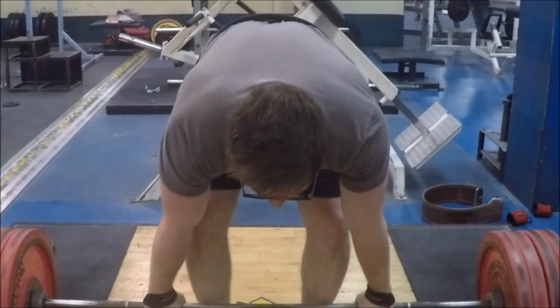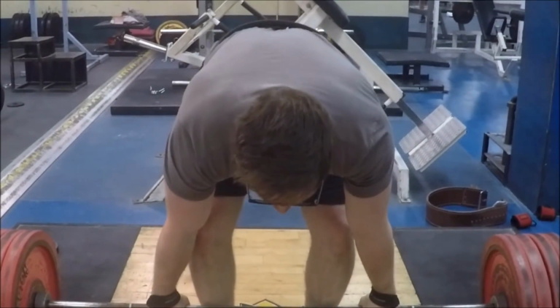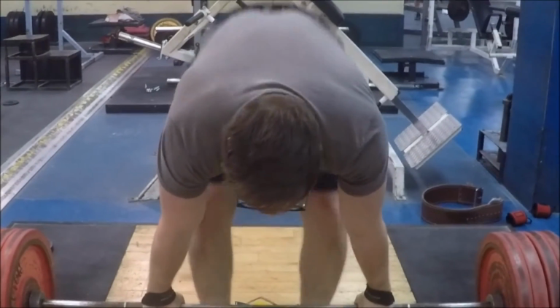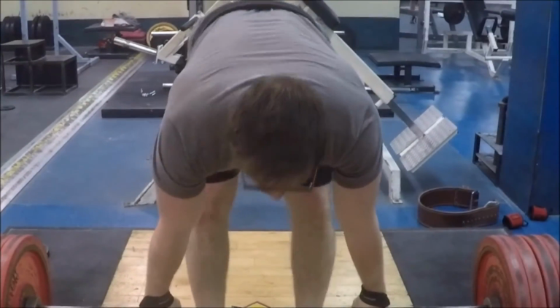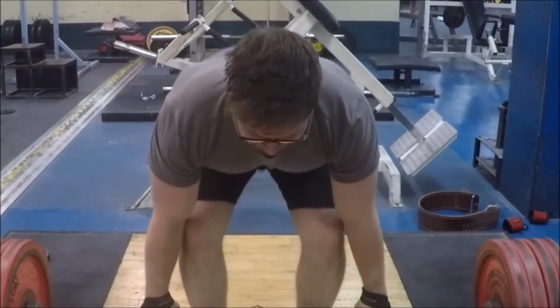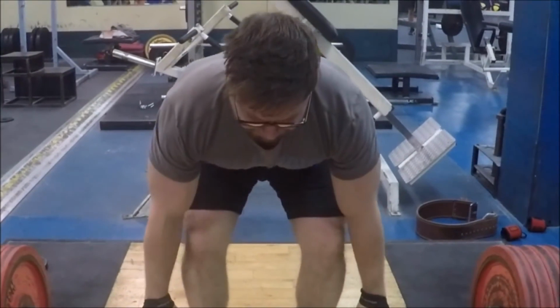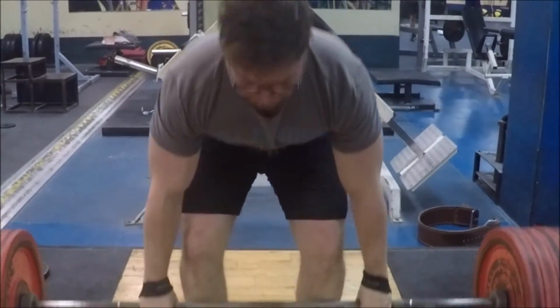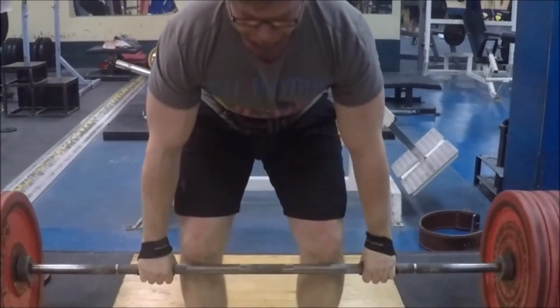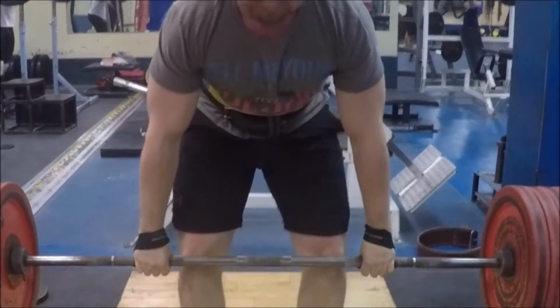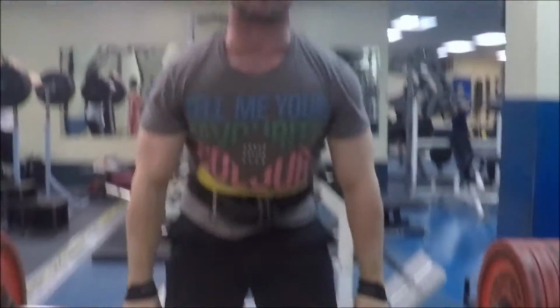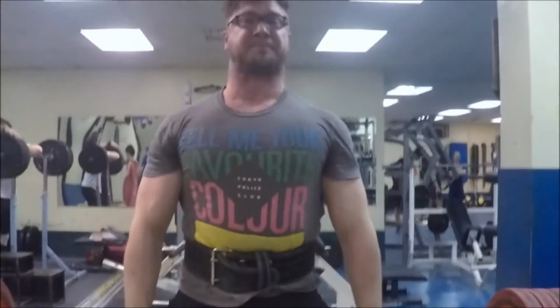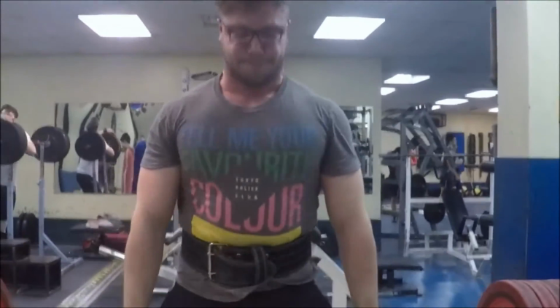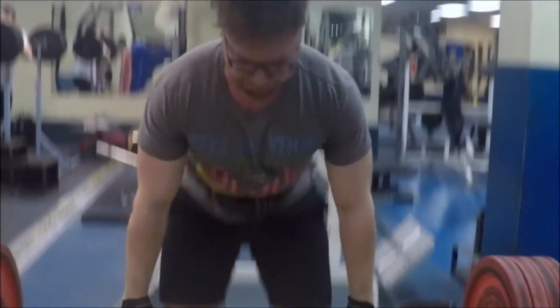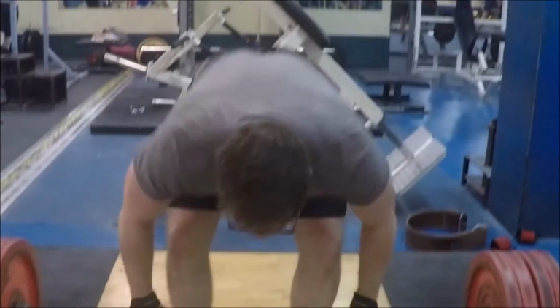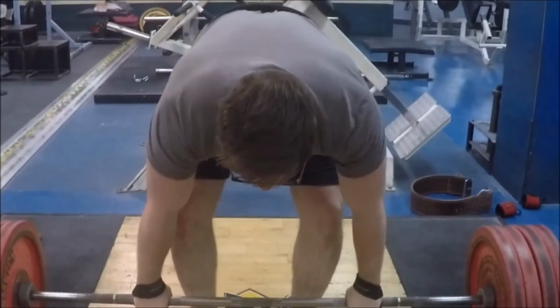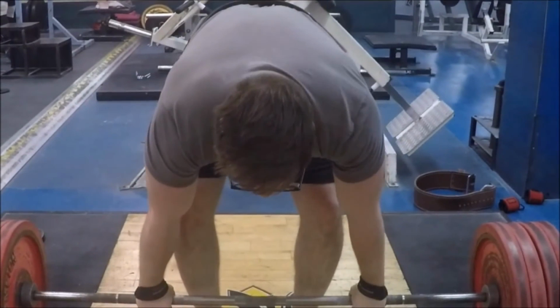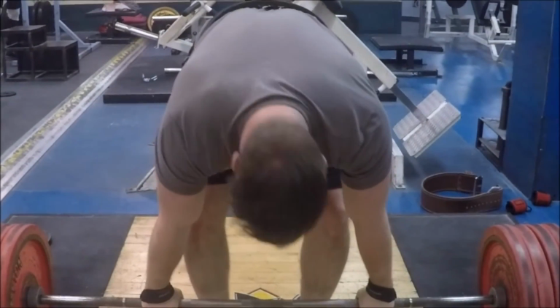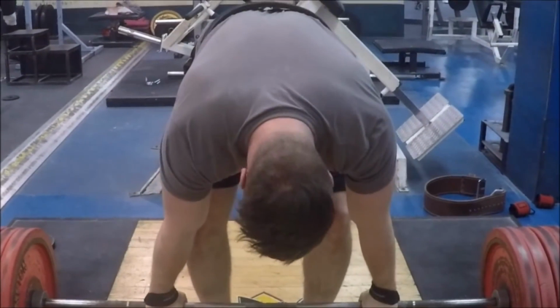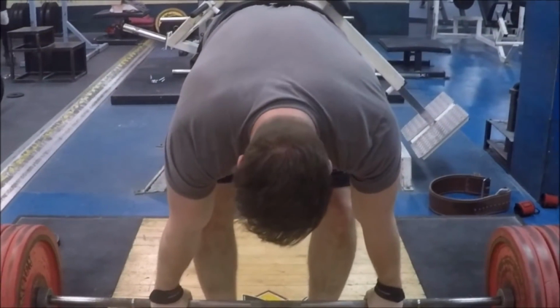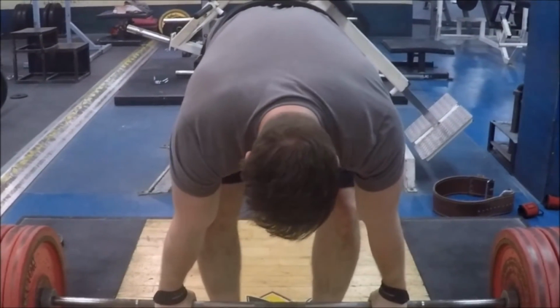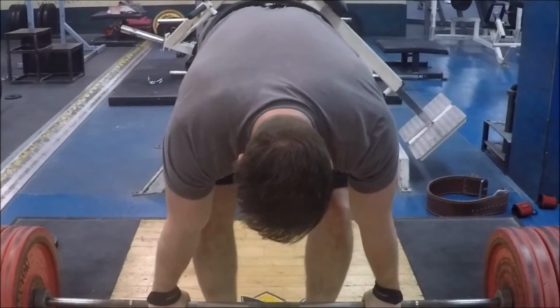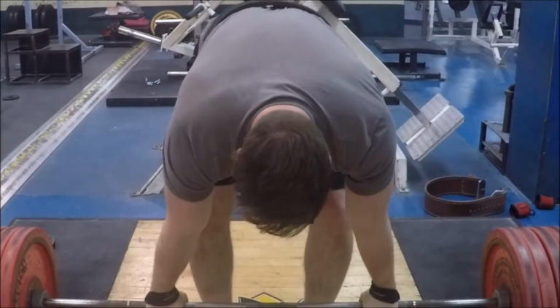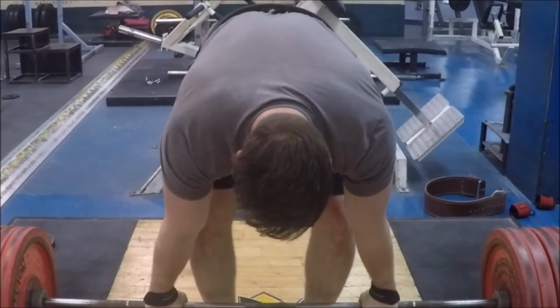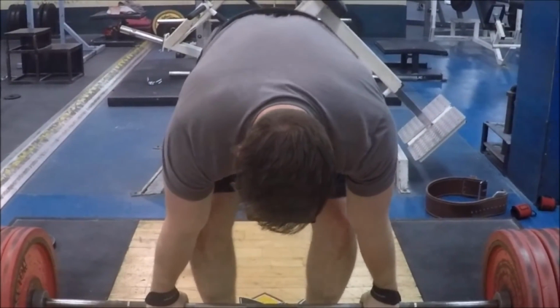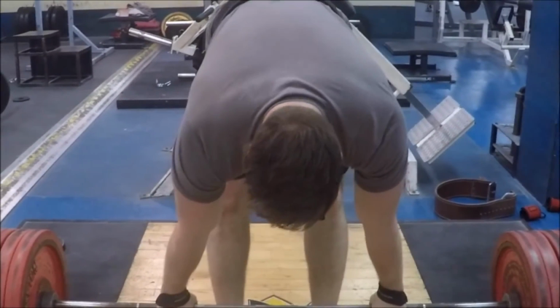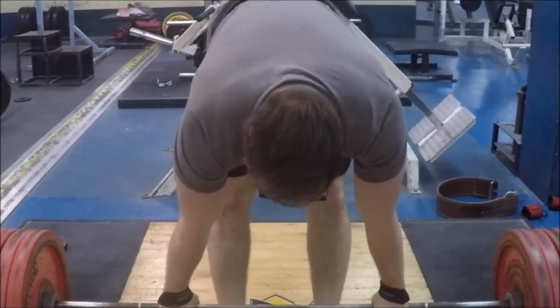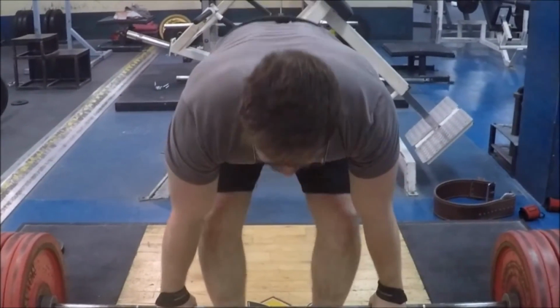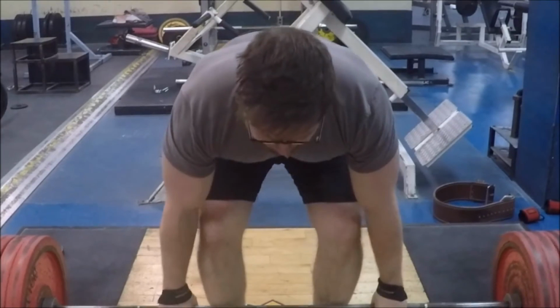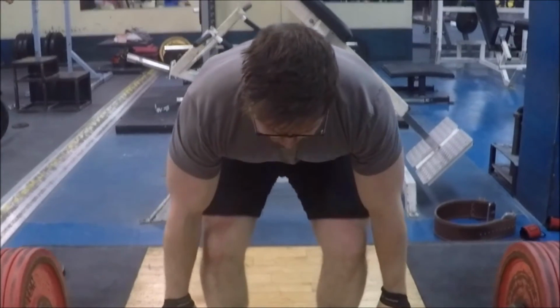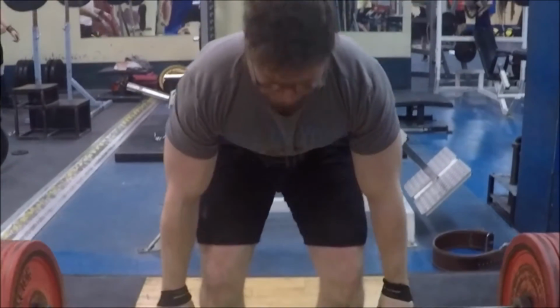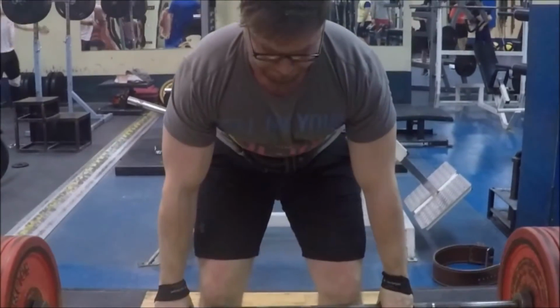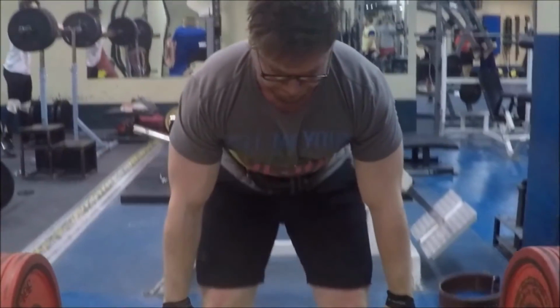It's good to have these small mental cues to think about when you're getting near the end. The lockout is always a difficult time, so having those cues in the back of your mind when you're lifting can definitely help you get that lockout and get those three white lights.